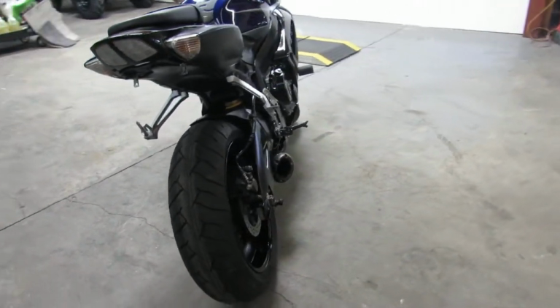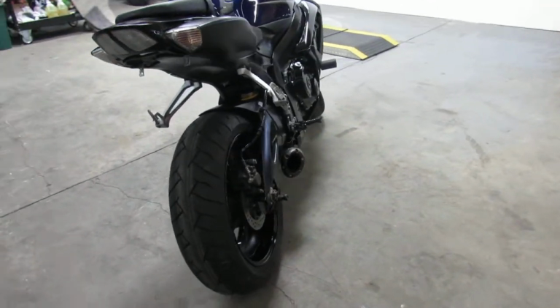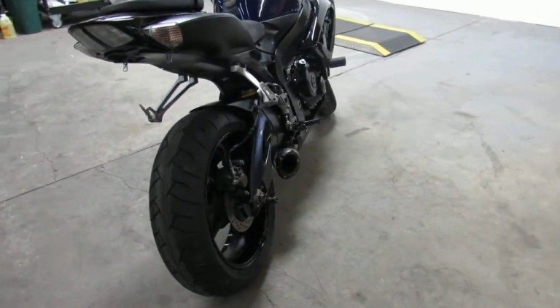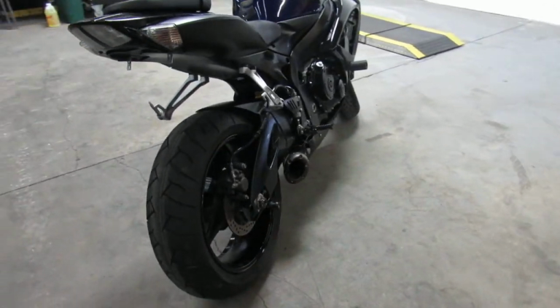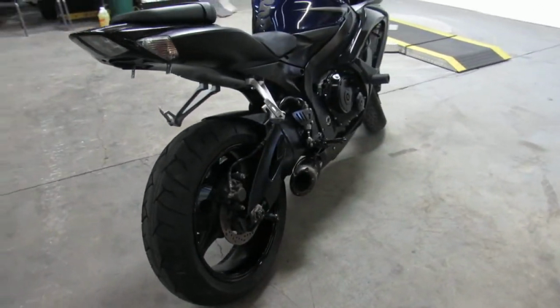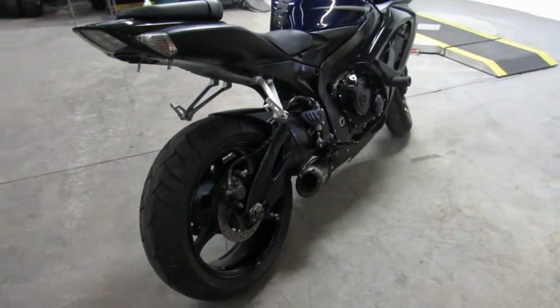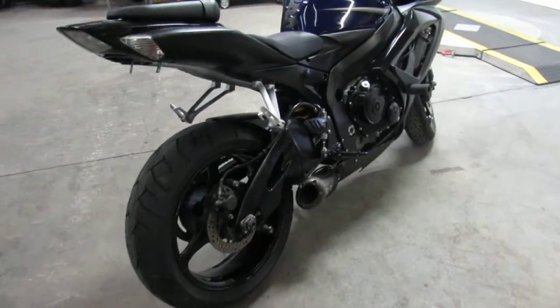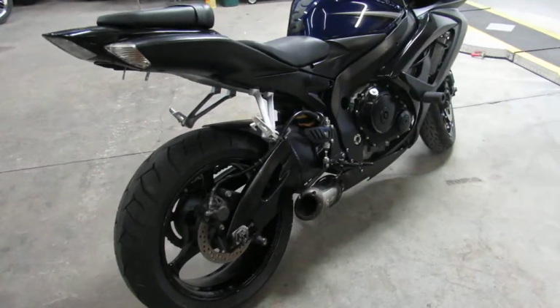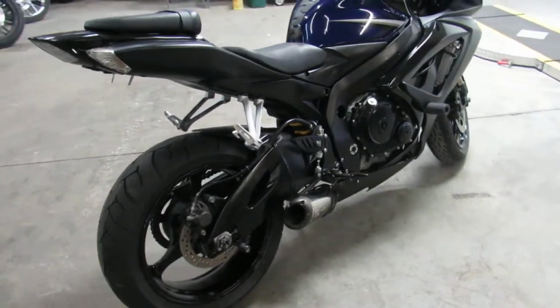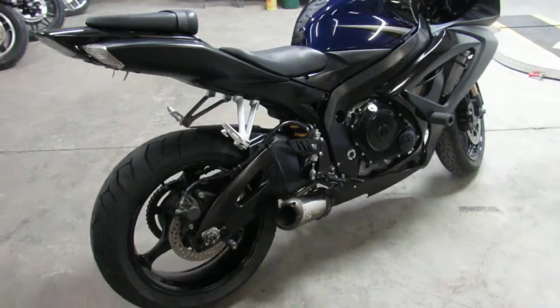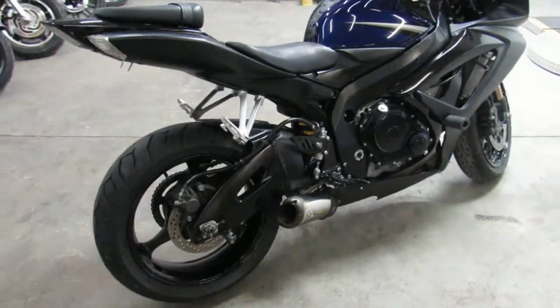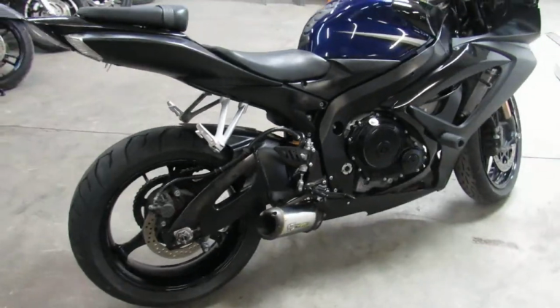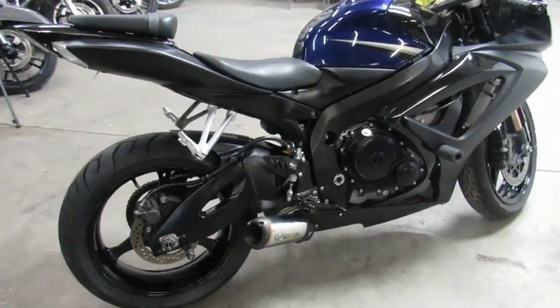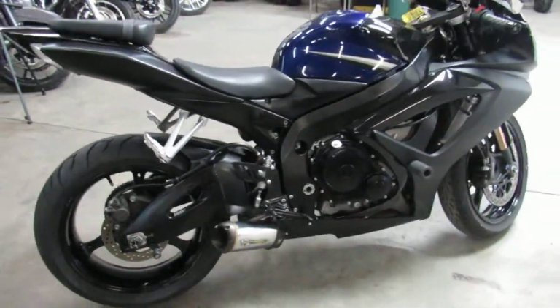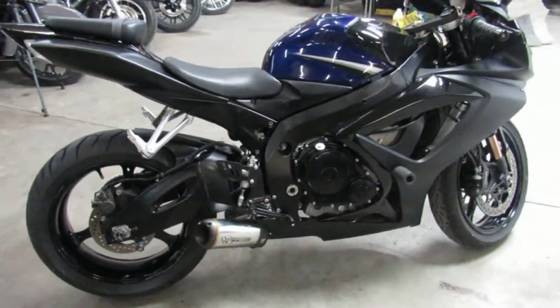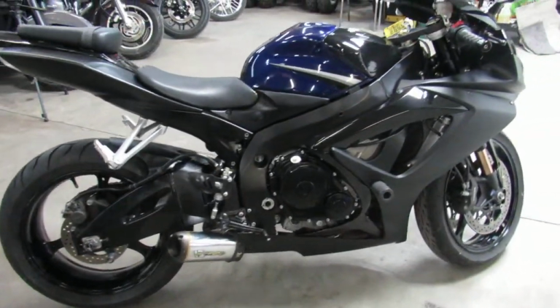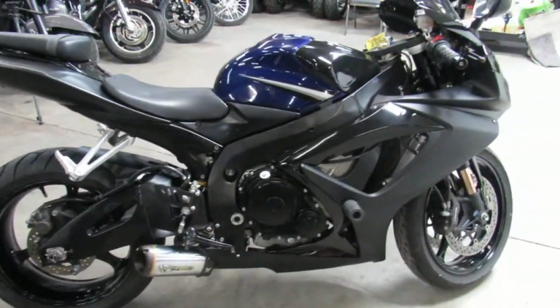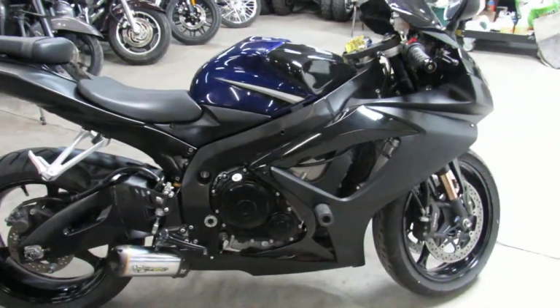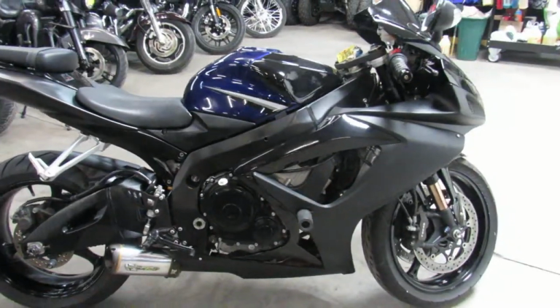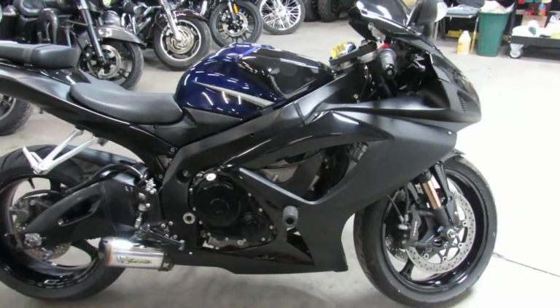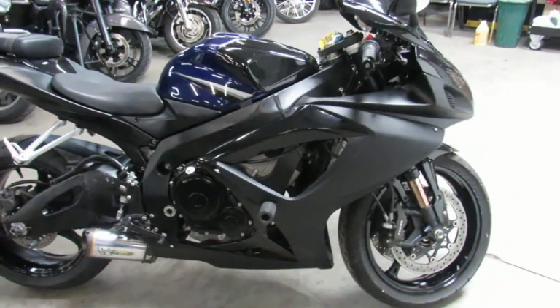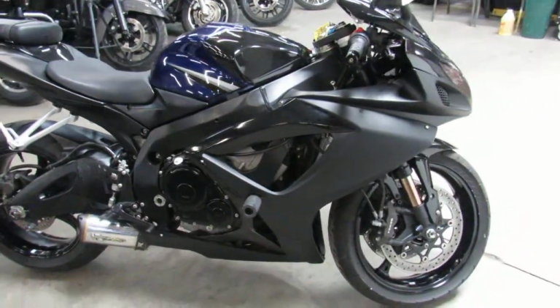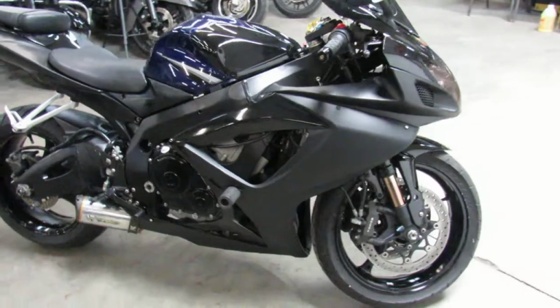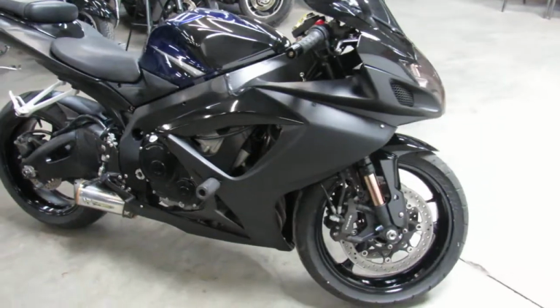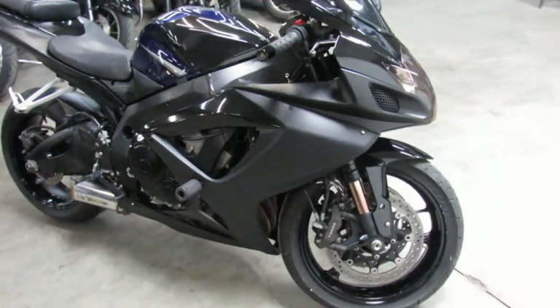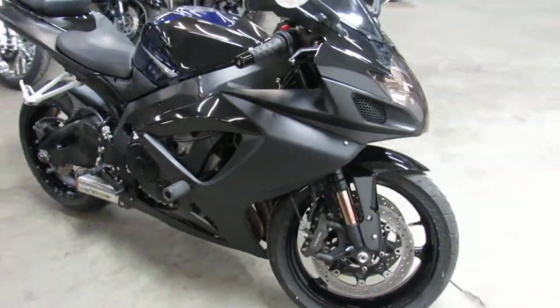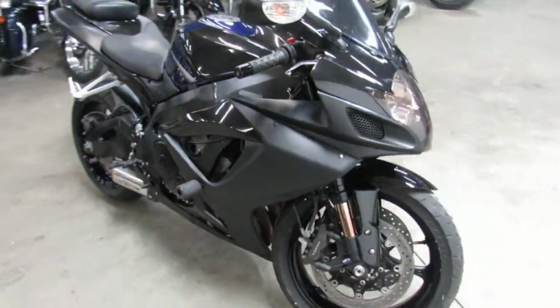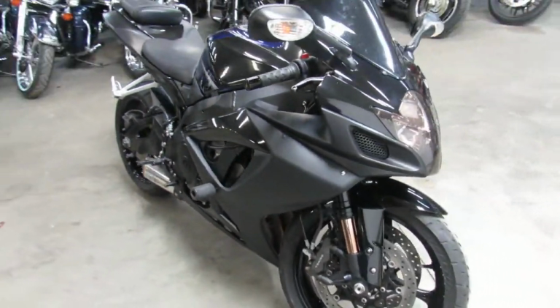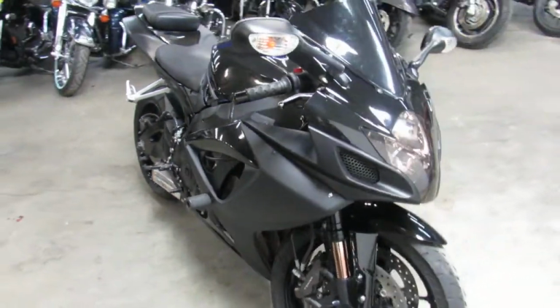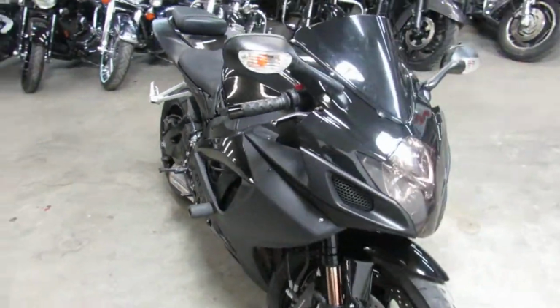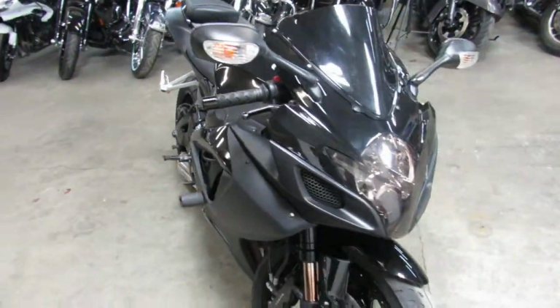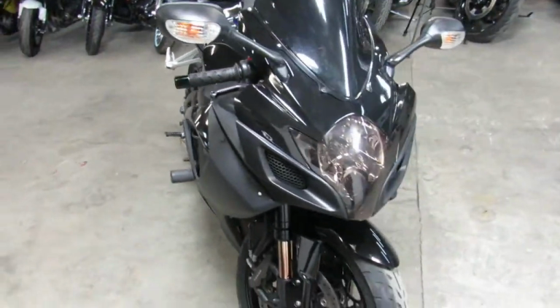Only $49.99 guys. Sharp bike in black and blue with frame sliders, rear spindles, tinted windscreen, CRG levers, and the two brothers exhaust makes this gixxer sound as cool as it looks guys.